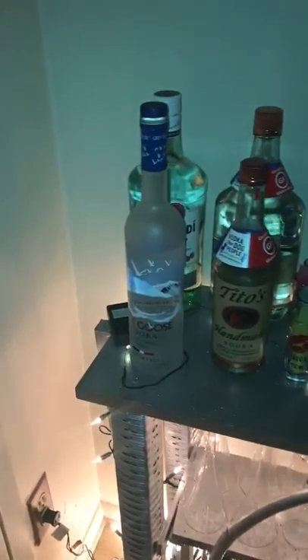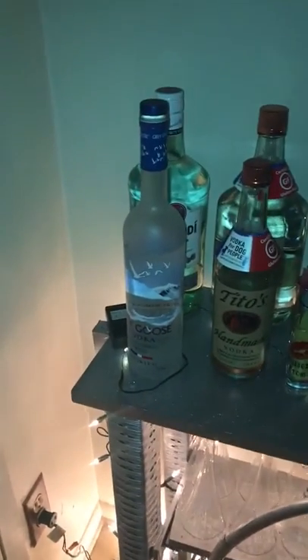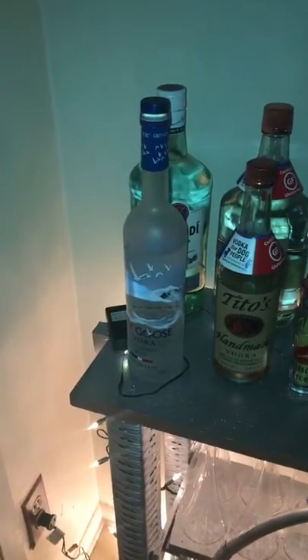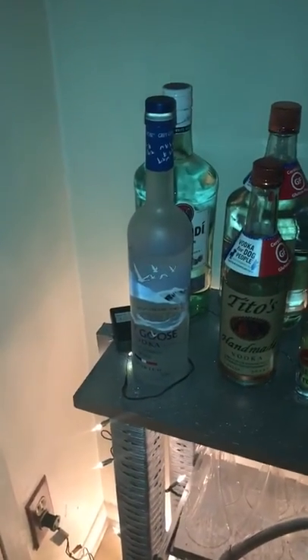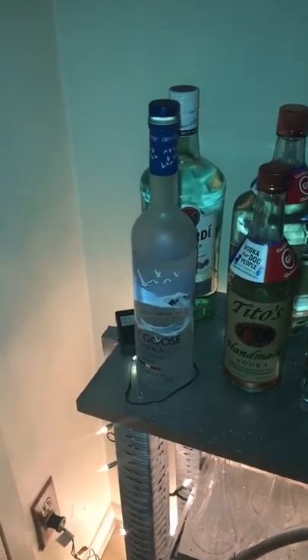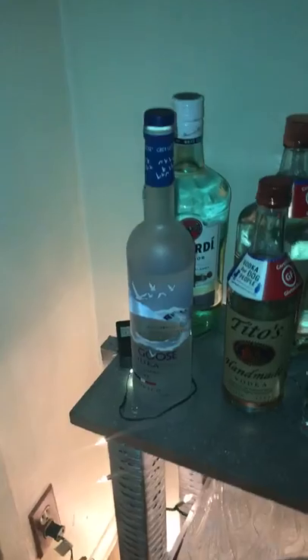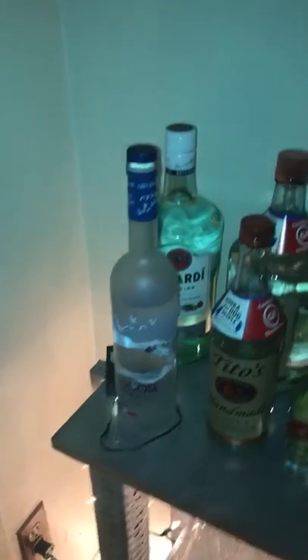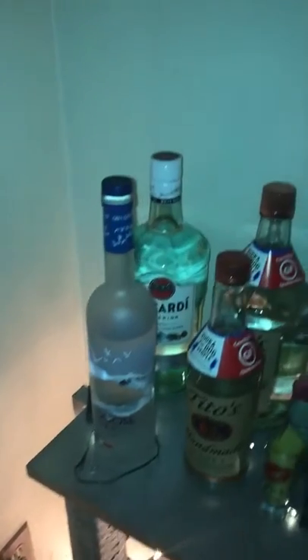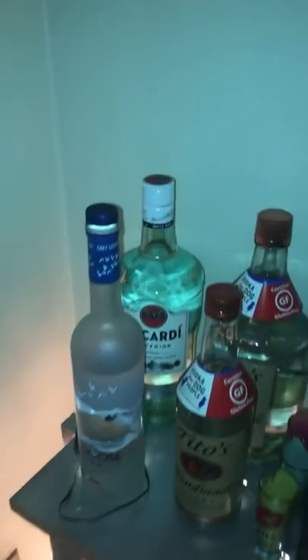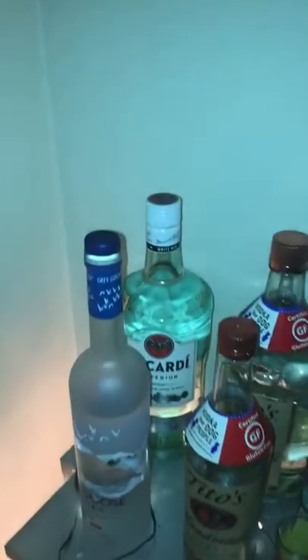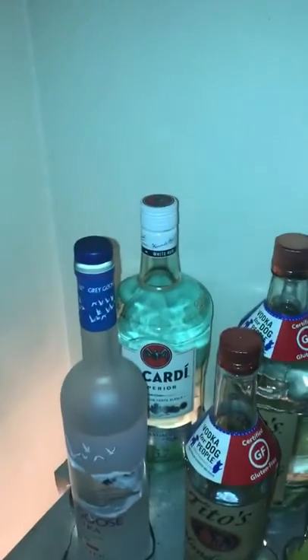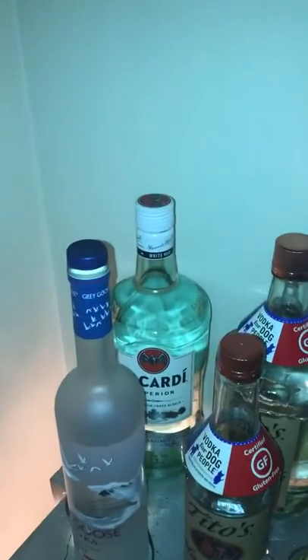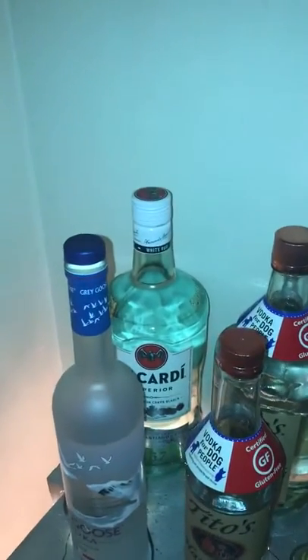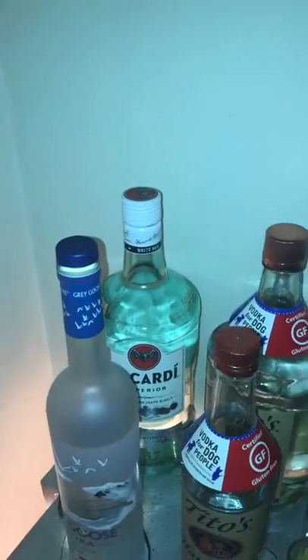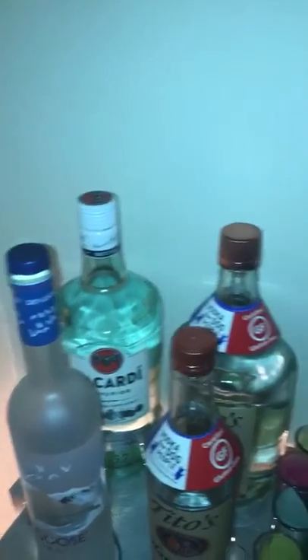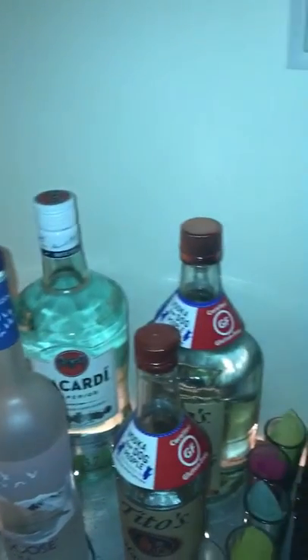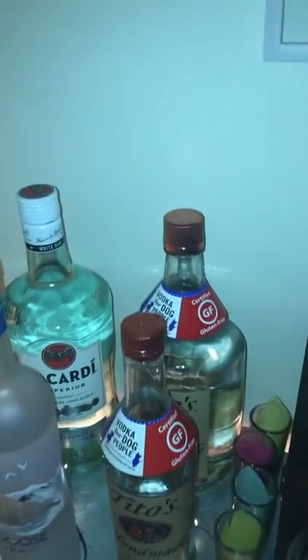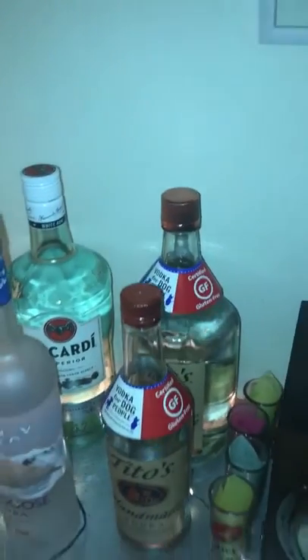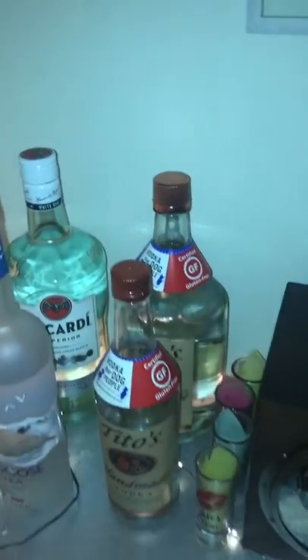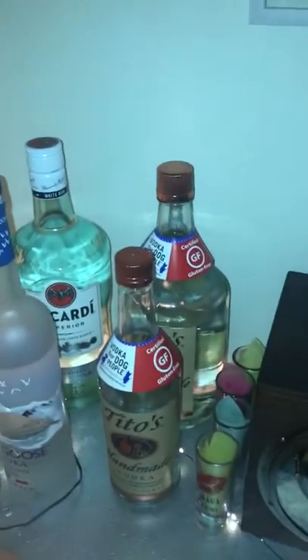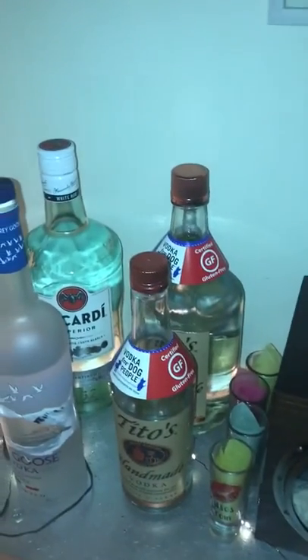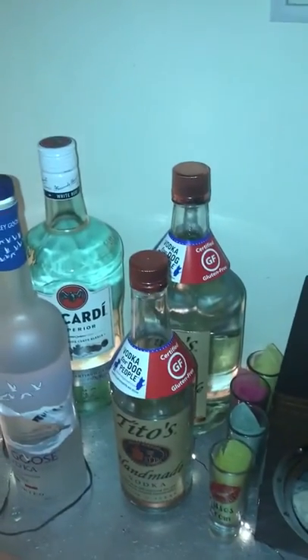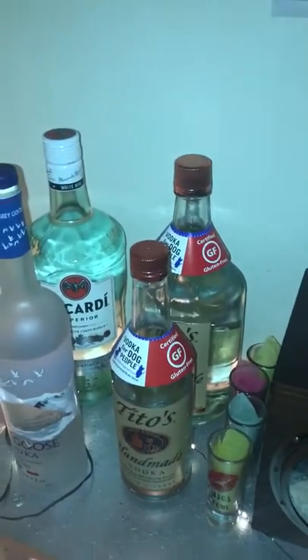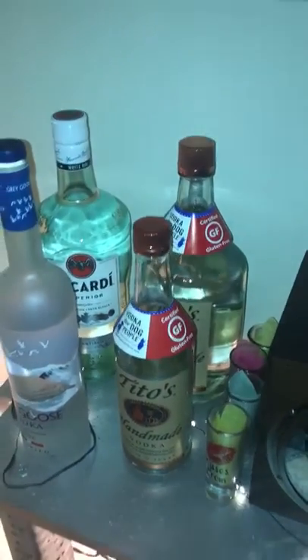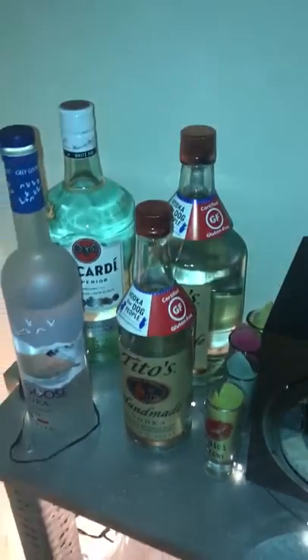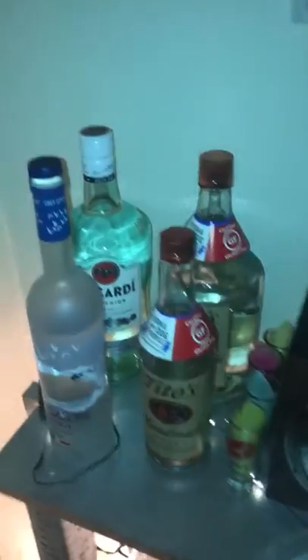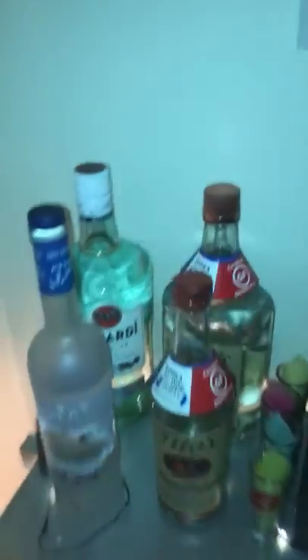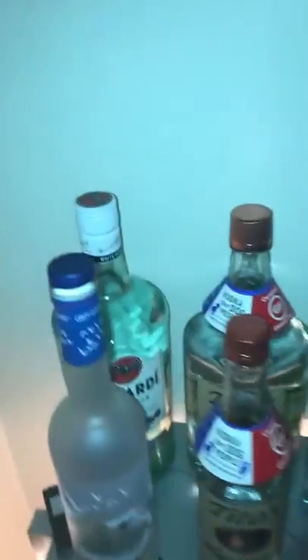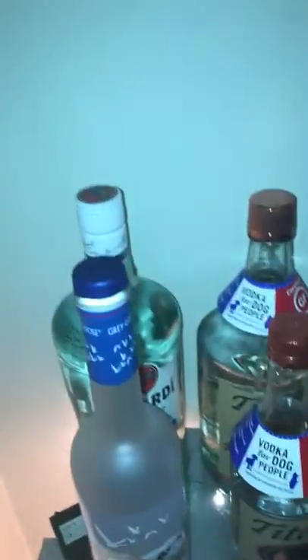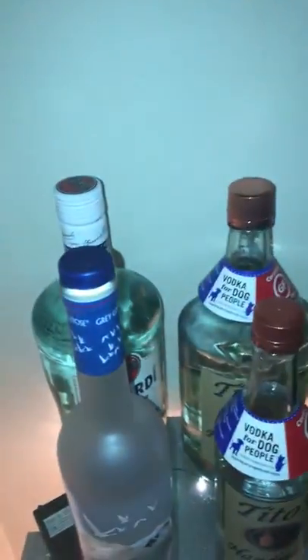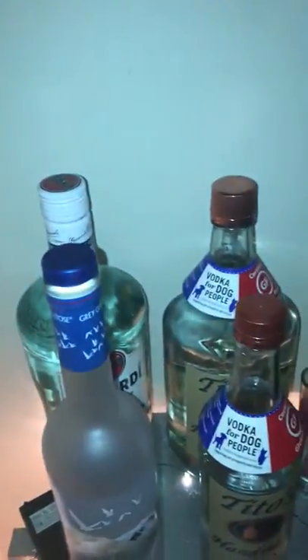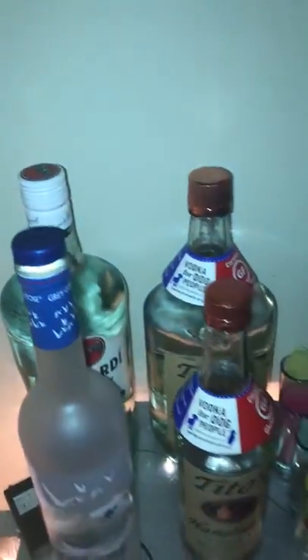We got some Grey Goose, Bacardi, Tito's of course — both jars of Tito's.